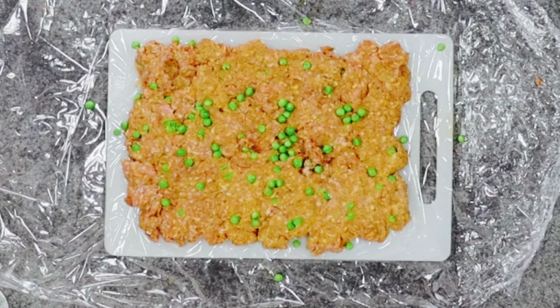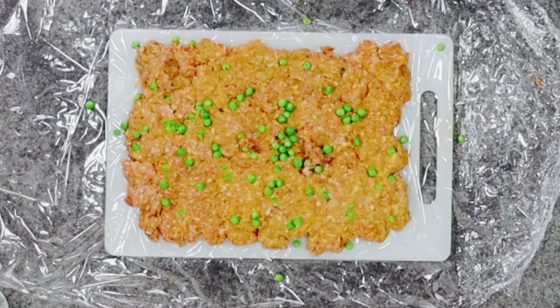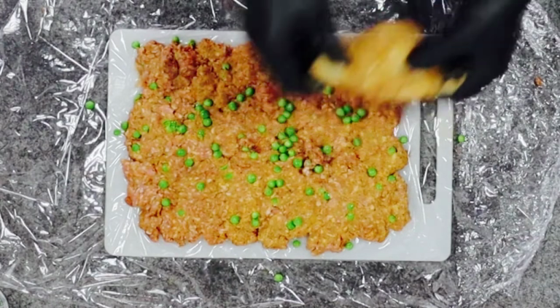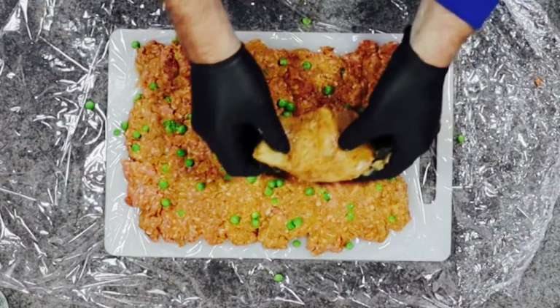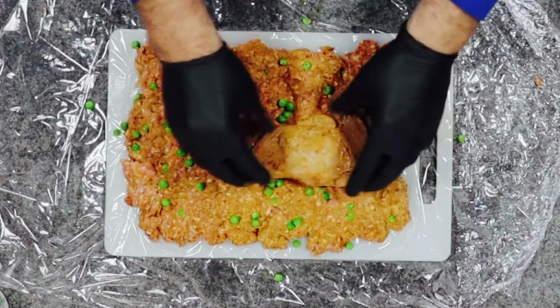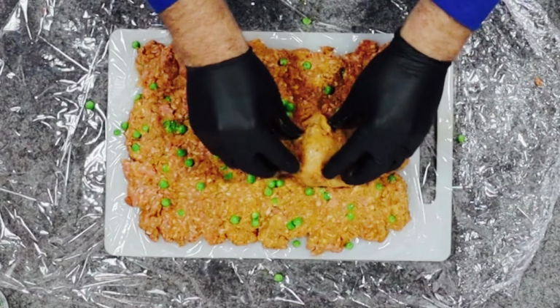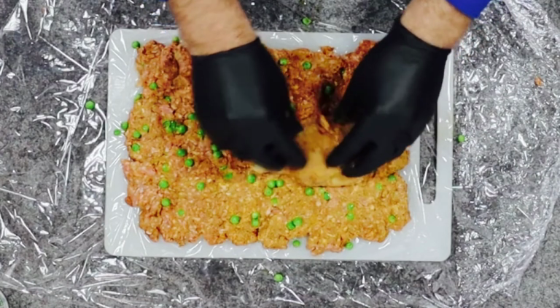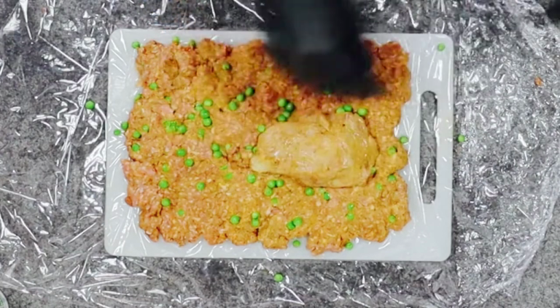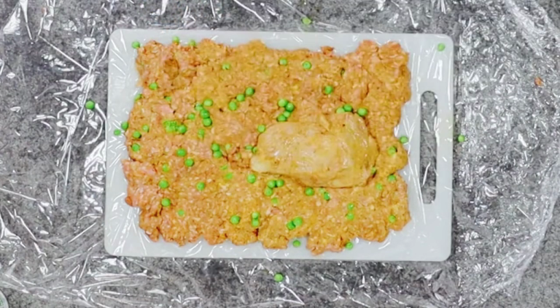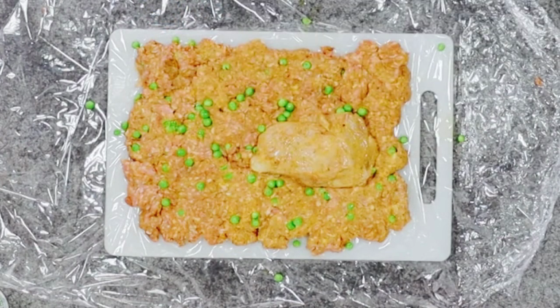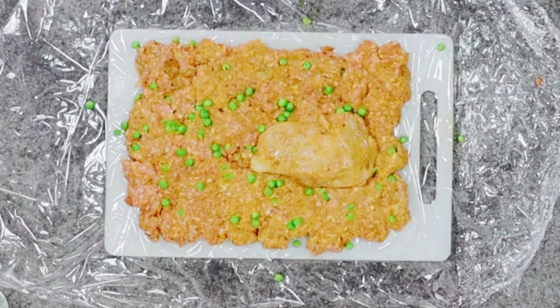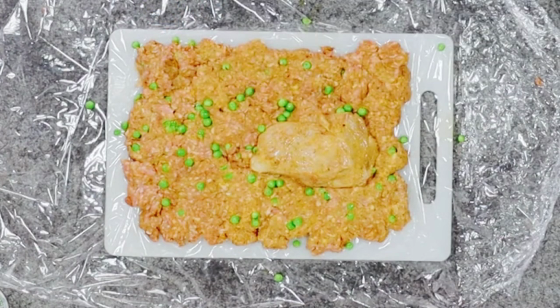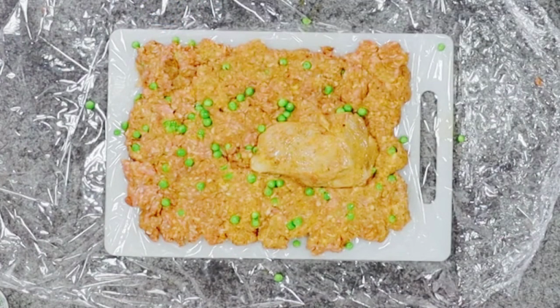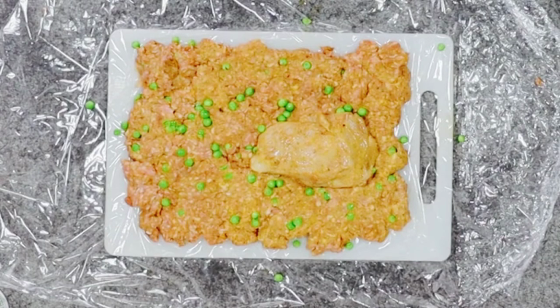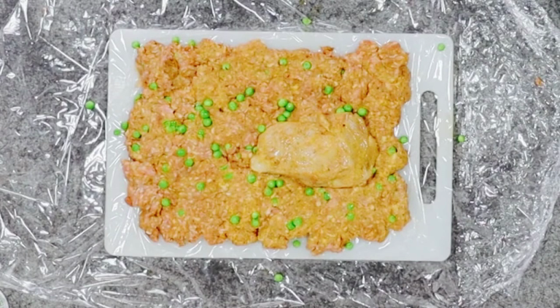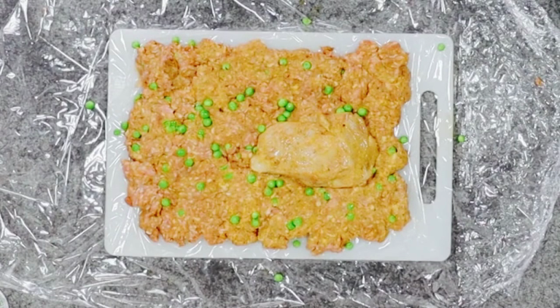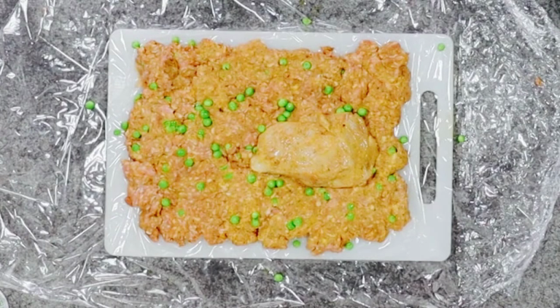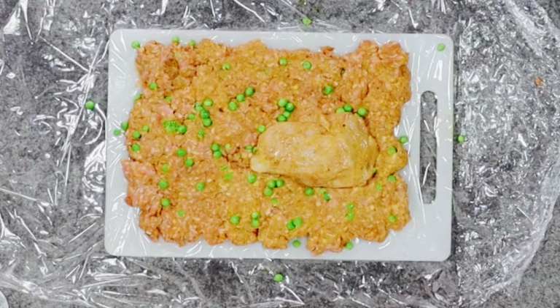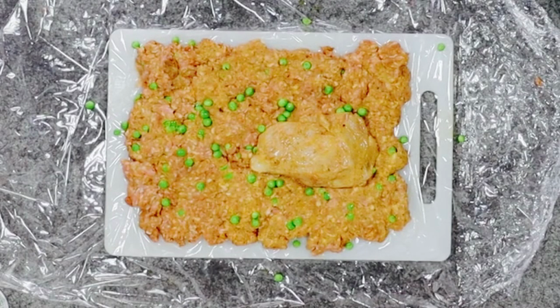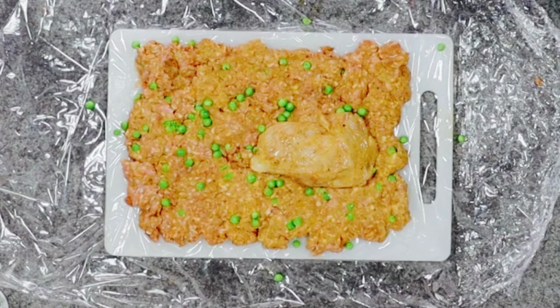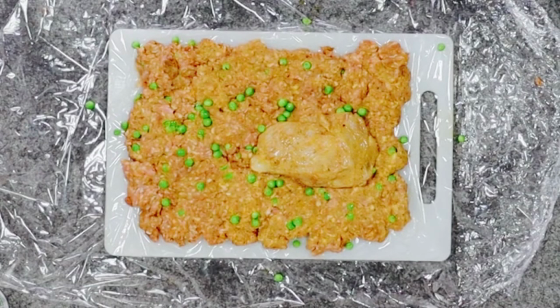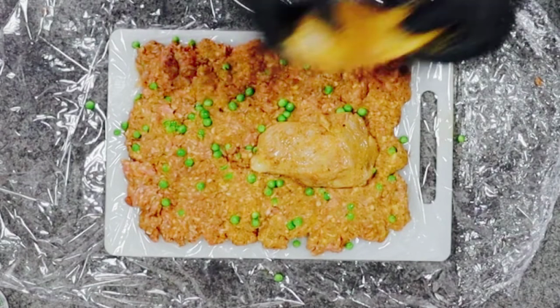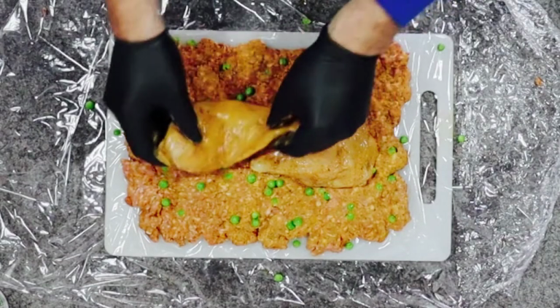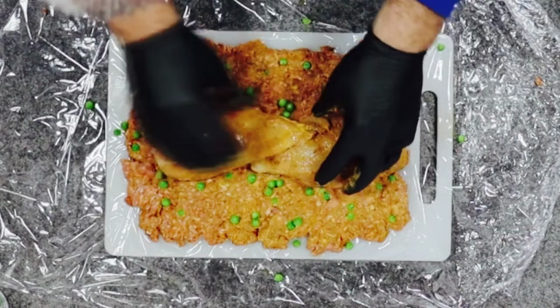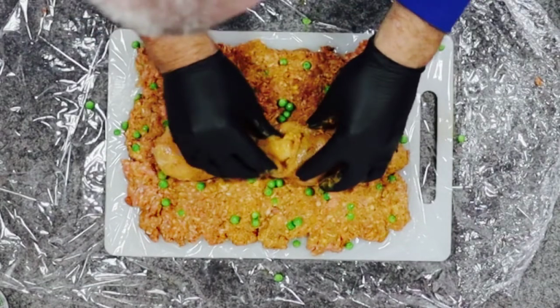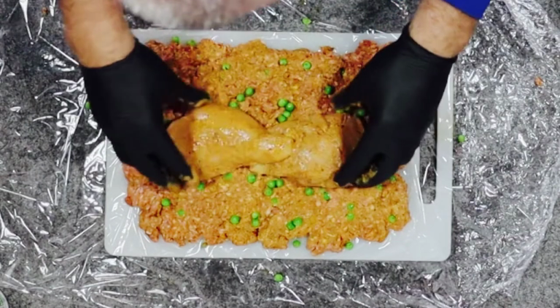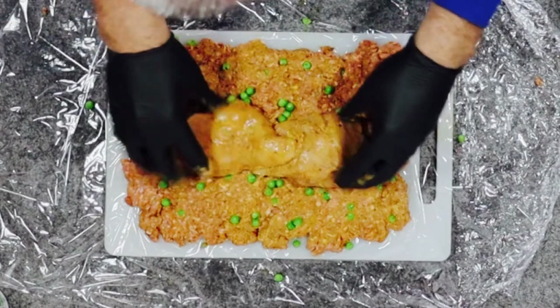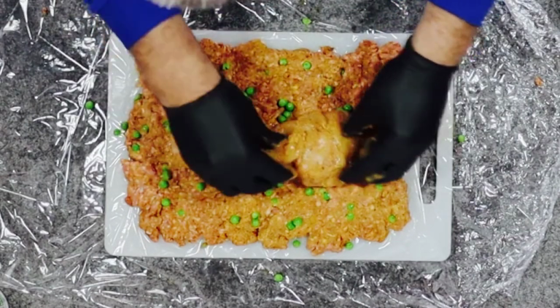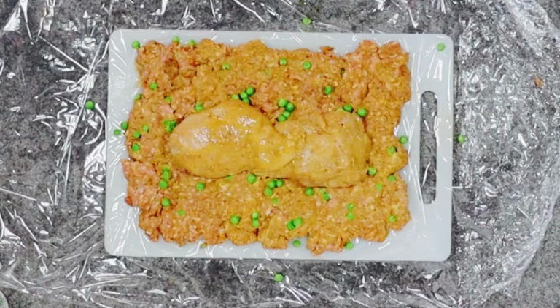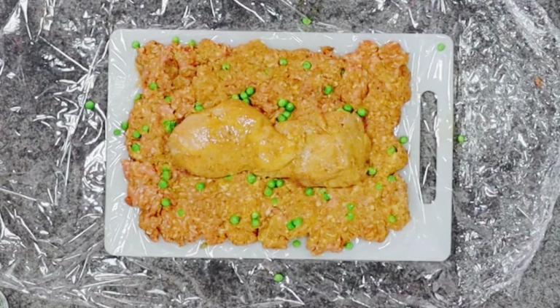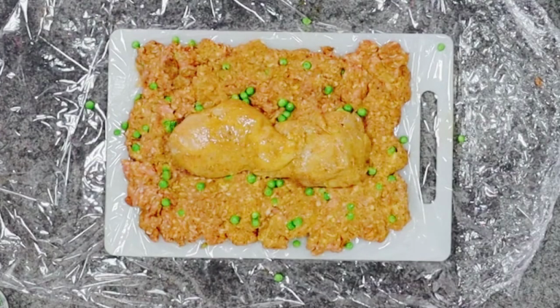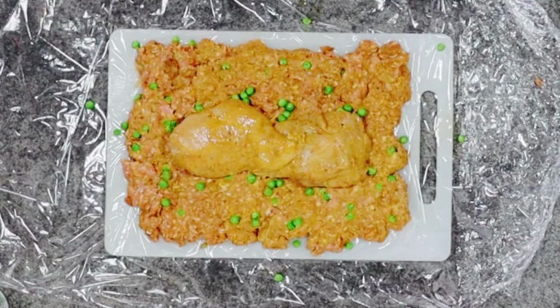Then we're going to place the chicken breasts on. You want the middle, the tail bit towards the centre. What I do is overlap these to make it an even thickness throughout.